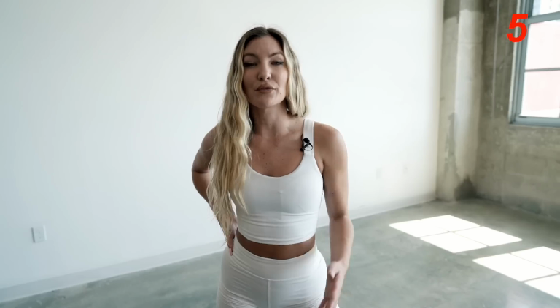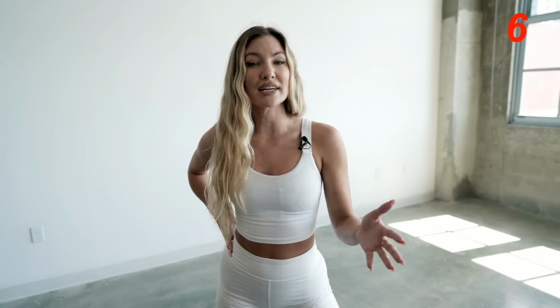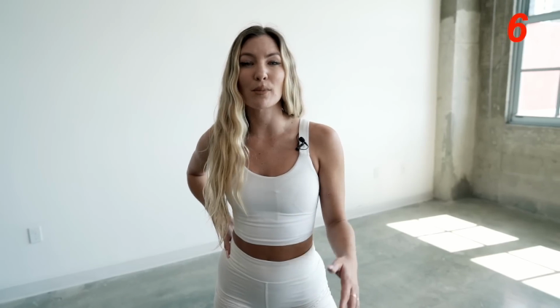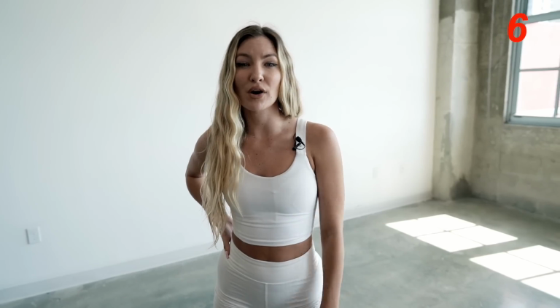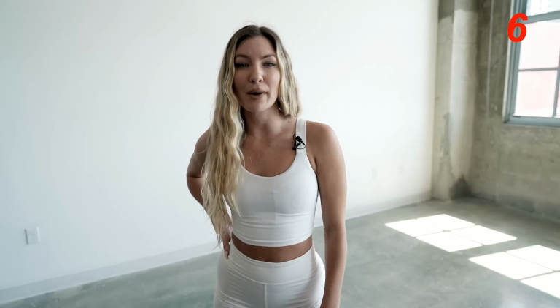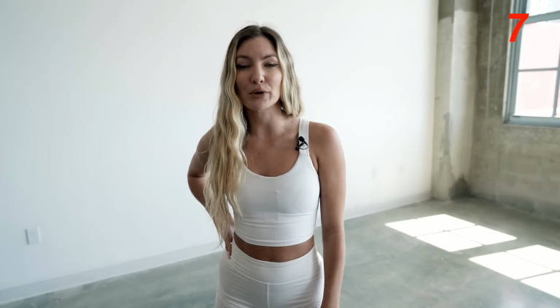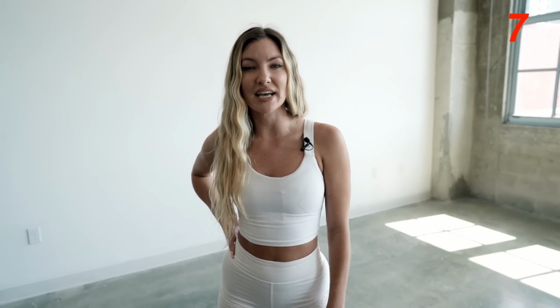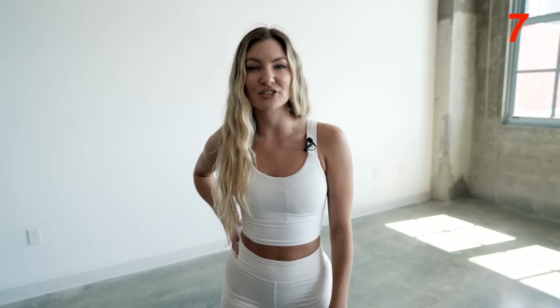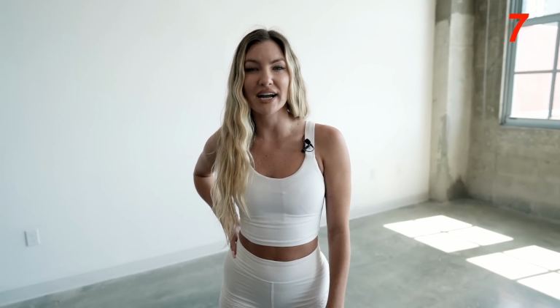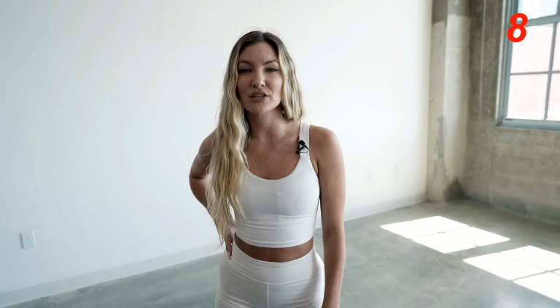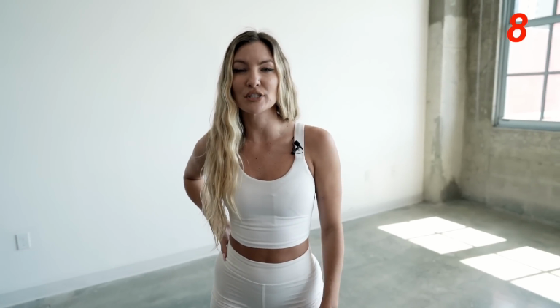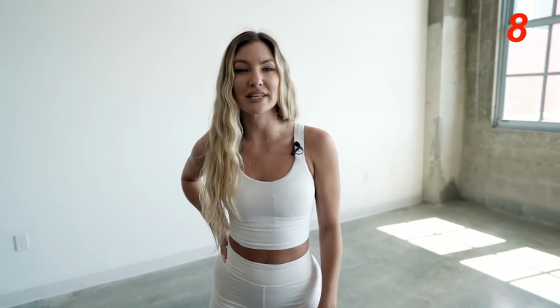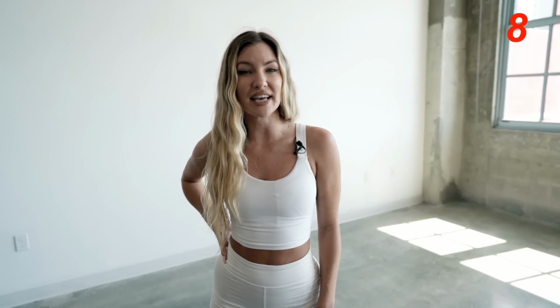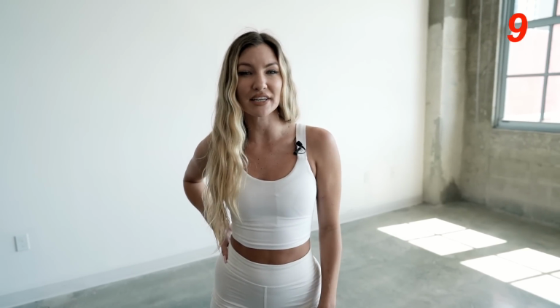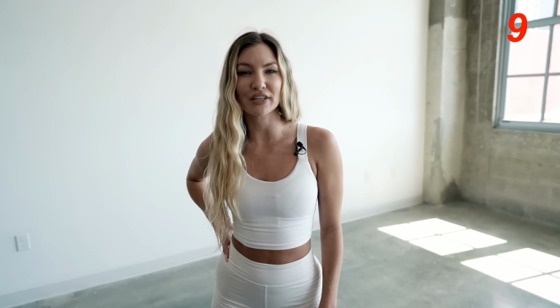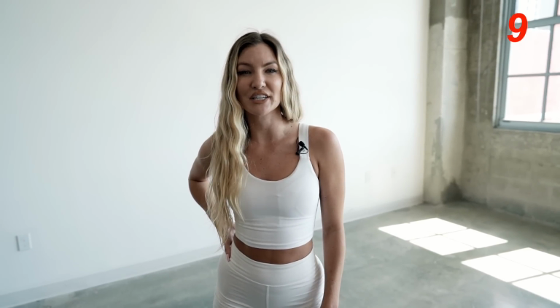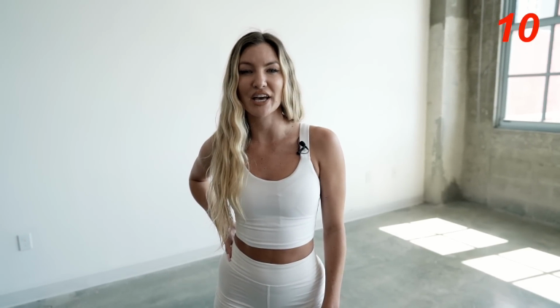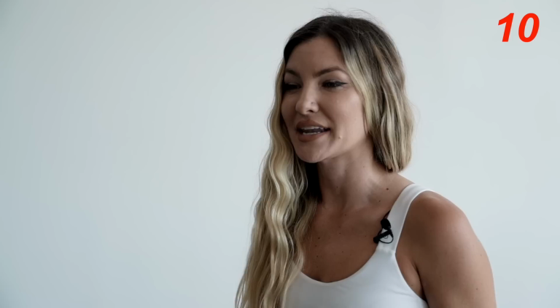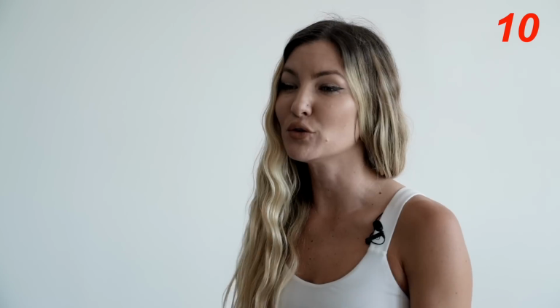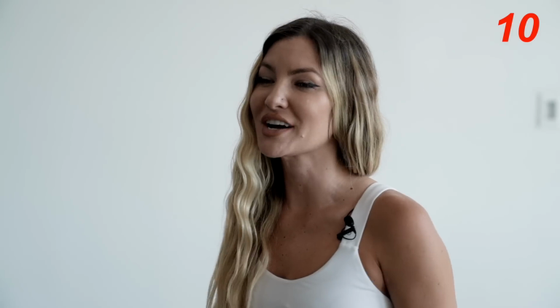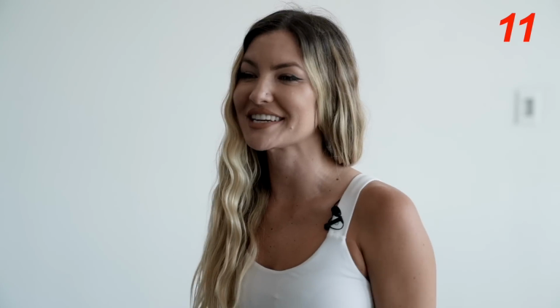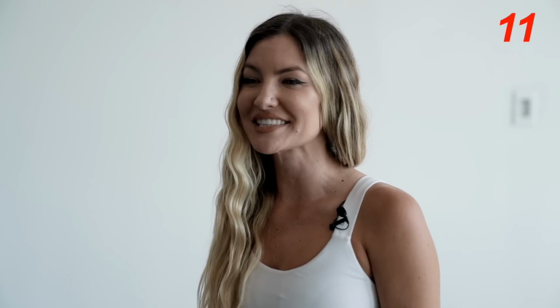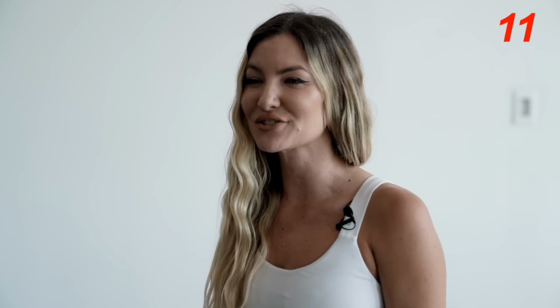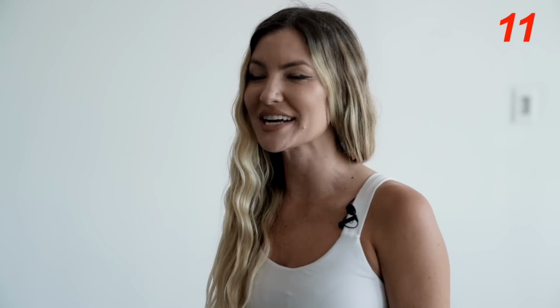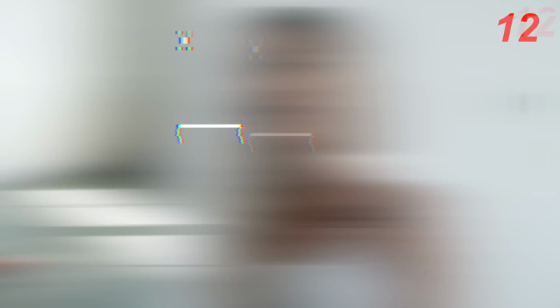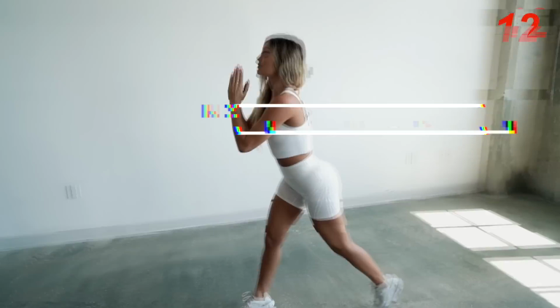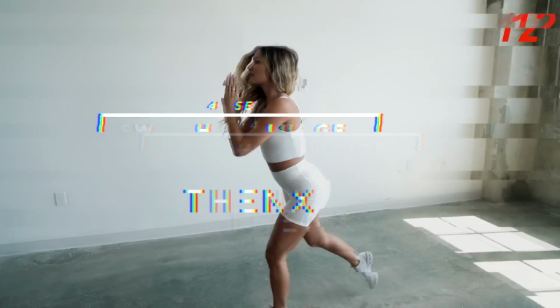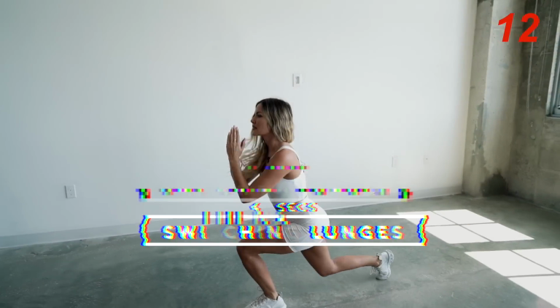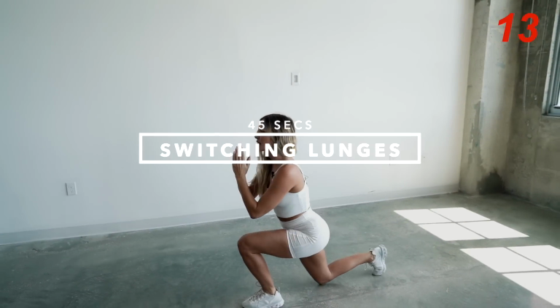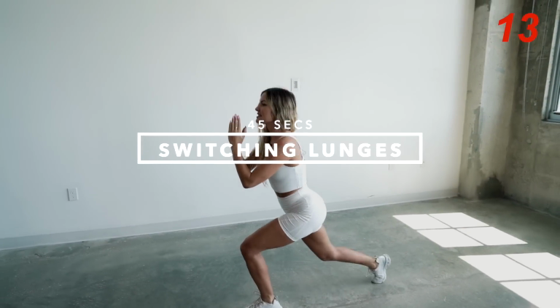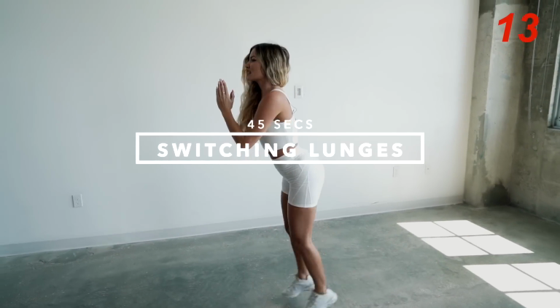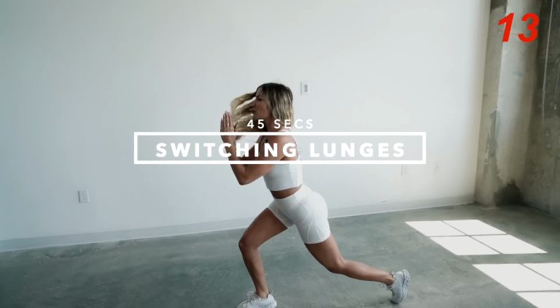If you guys want more of a pump with this exercise, you can do it consecutively on each leg. Now moving on to the next exercise, we have switching lunges. Let's get it.